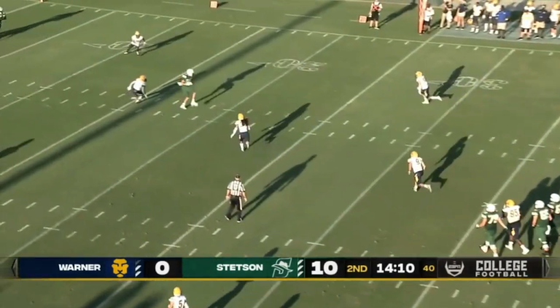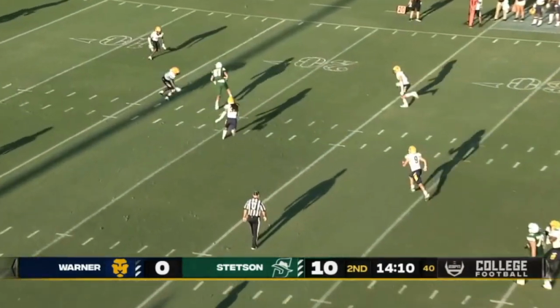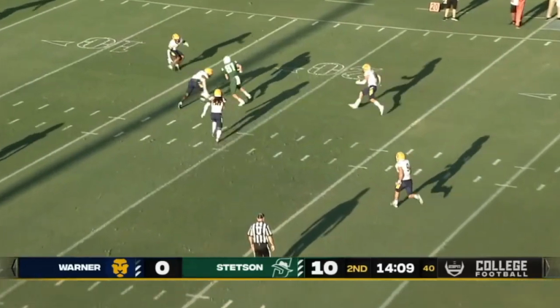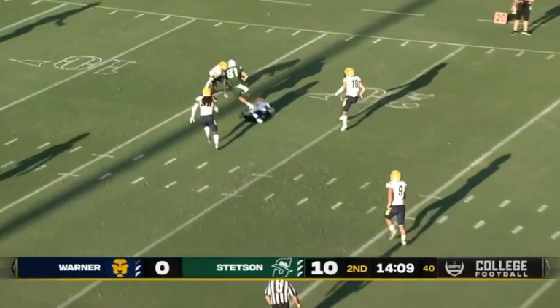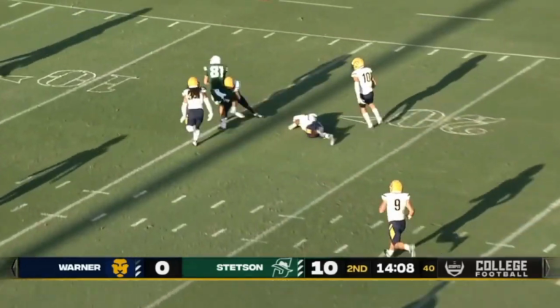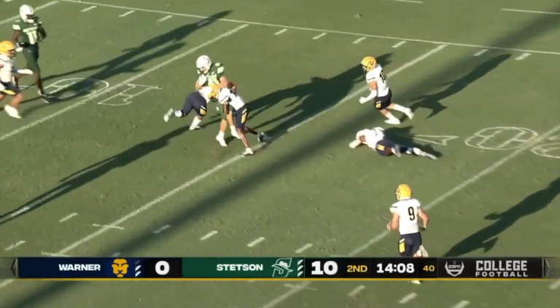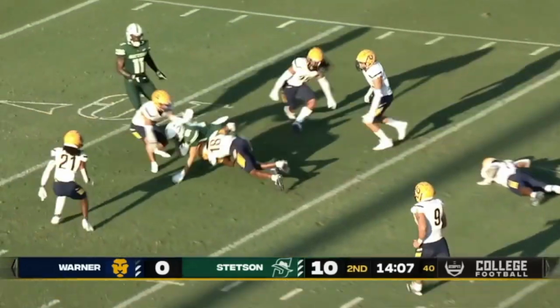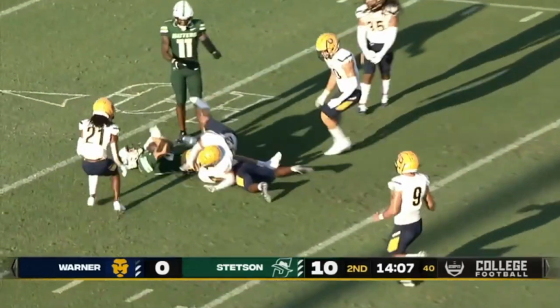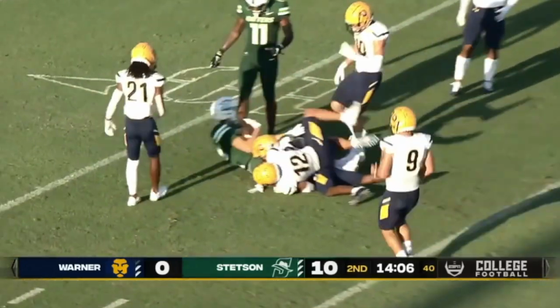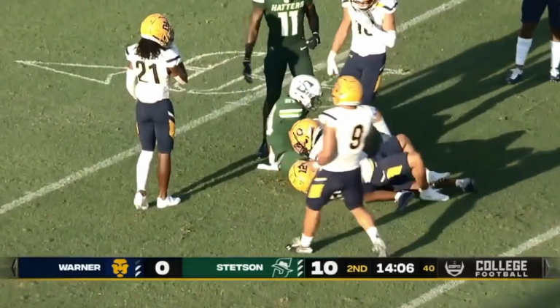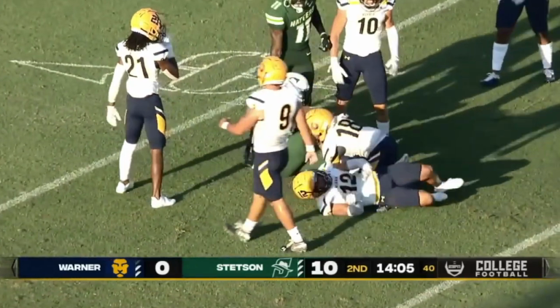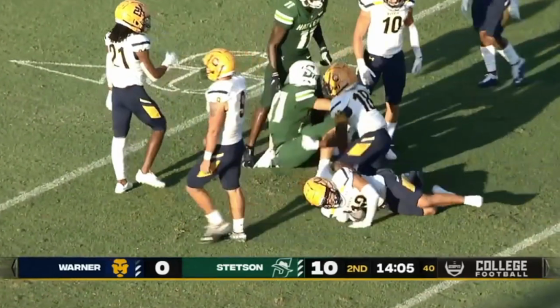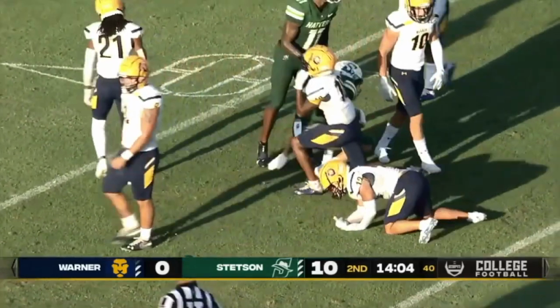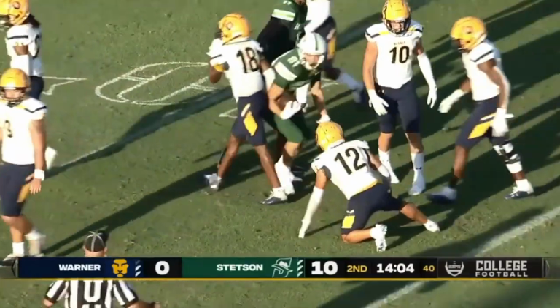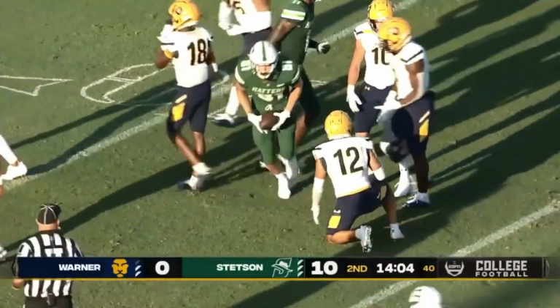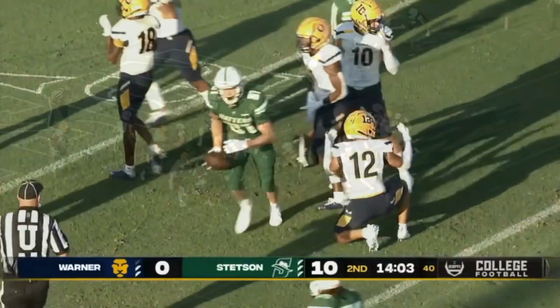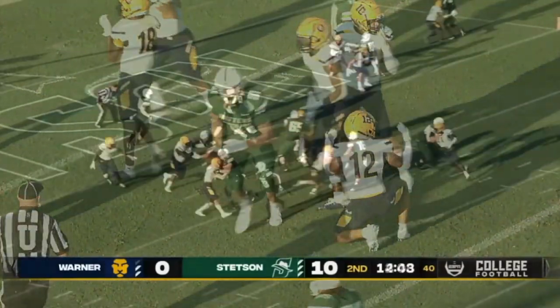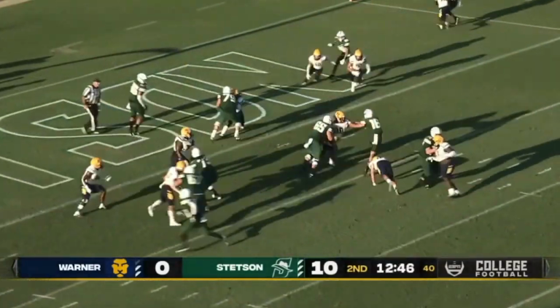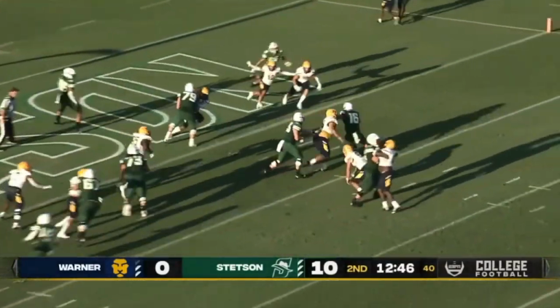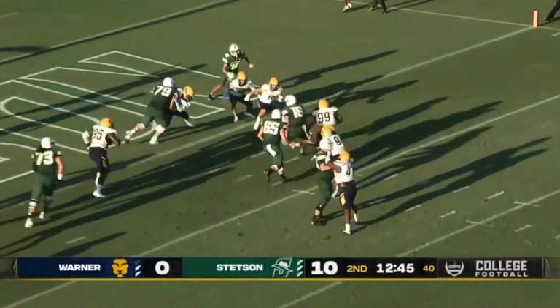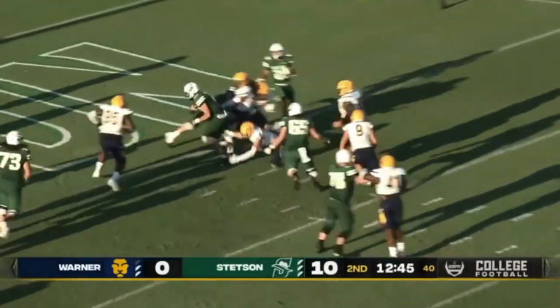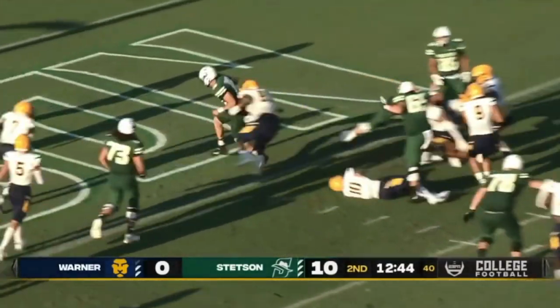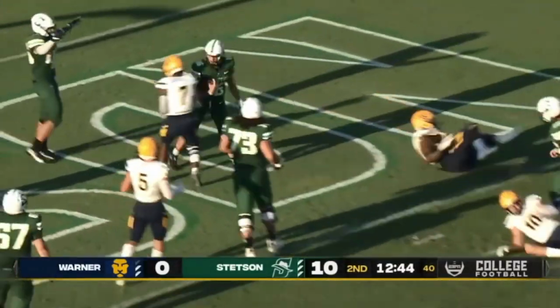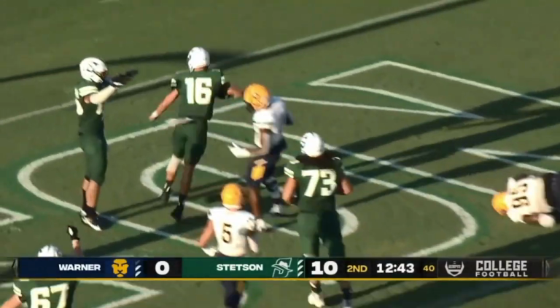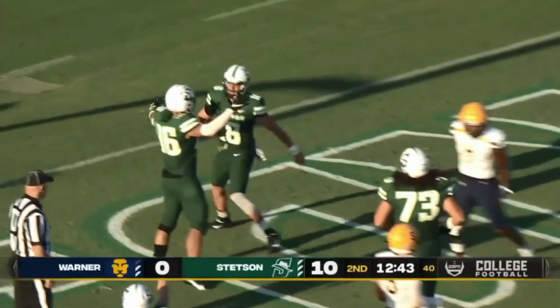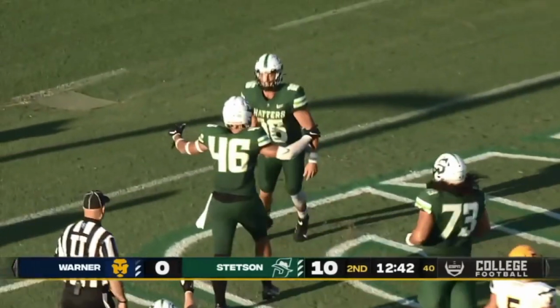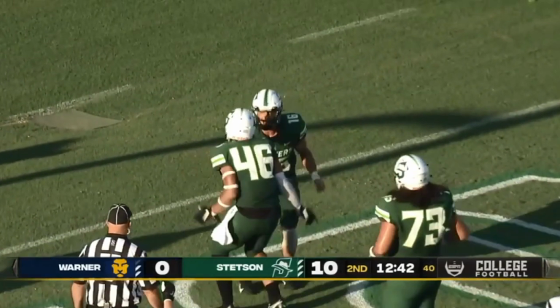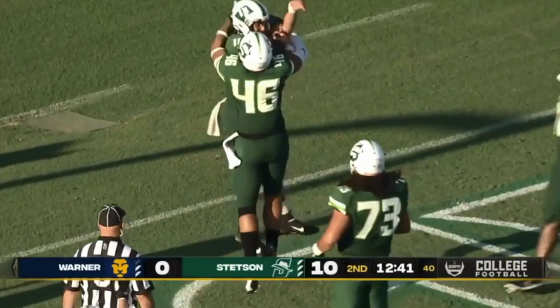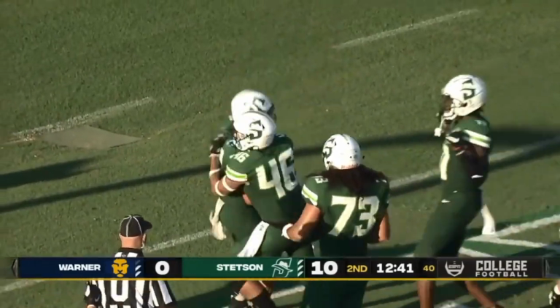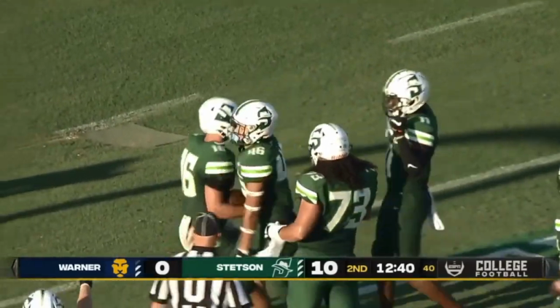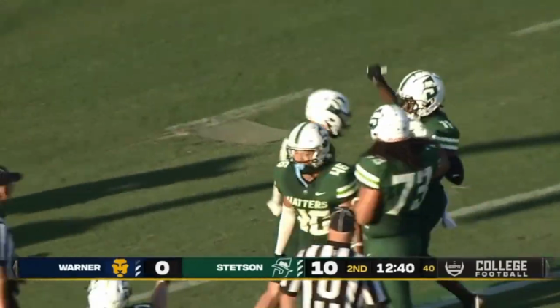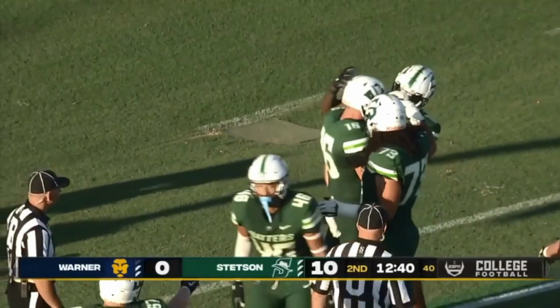Down the field it goes and it's caught — Michael Carley. Roberts in the backfield, but it's Biccarelli scoring his second touchdown of the evening.